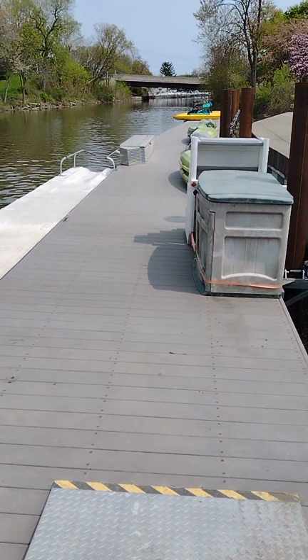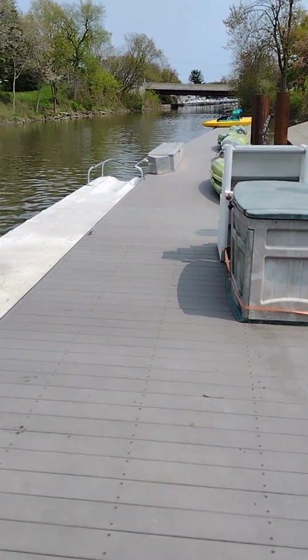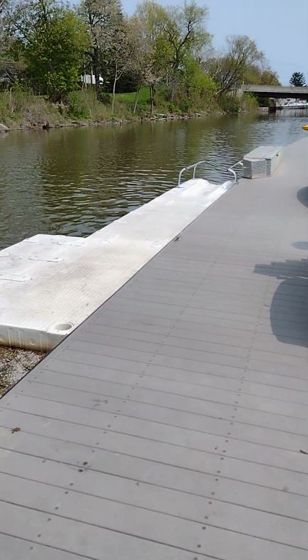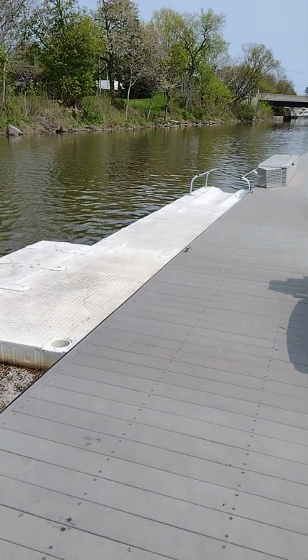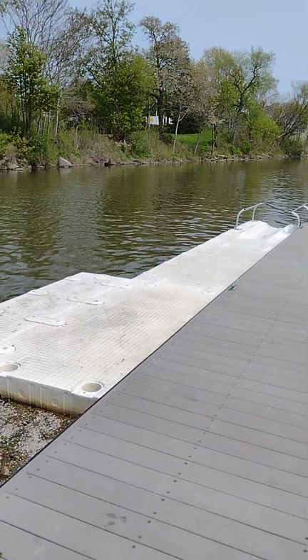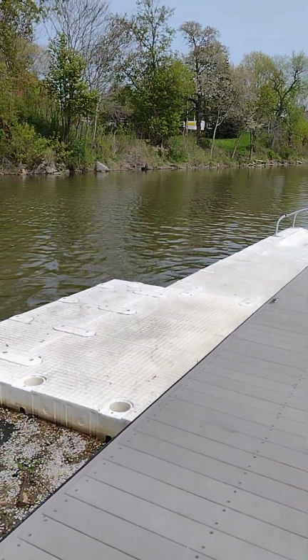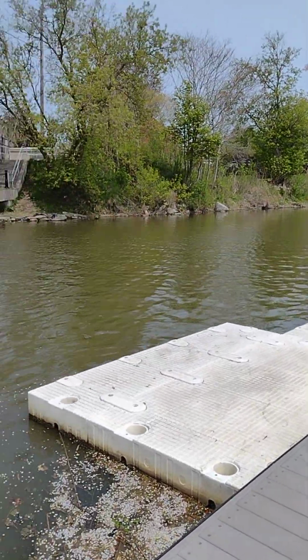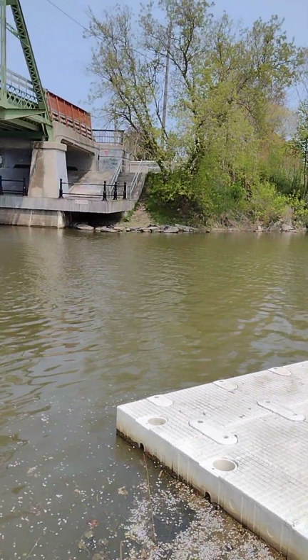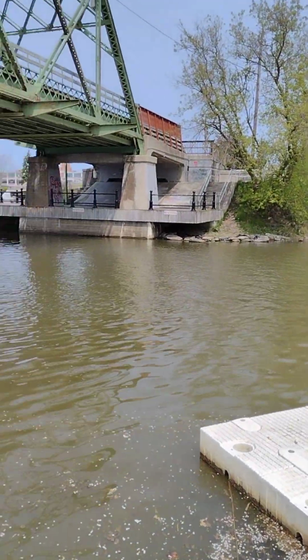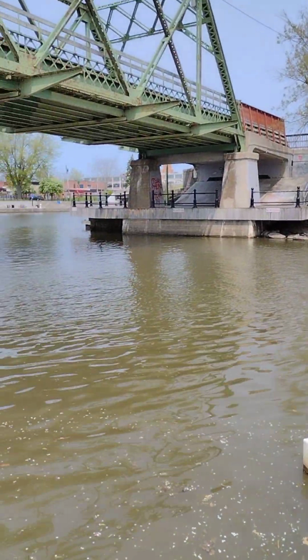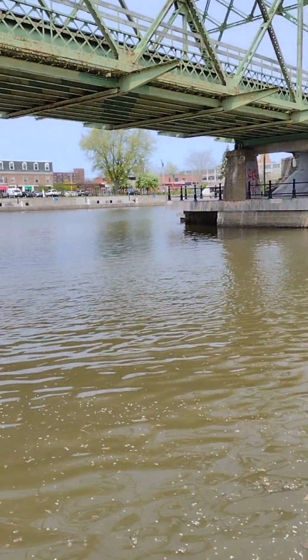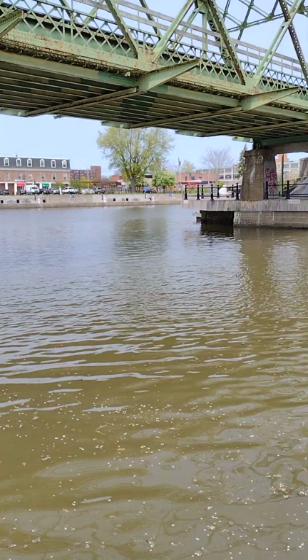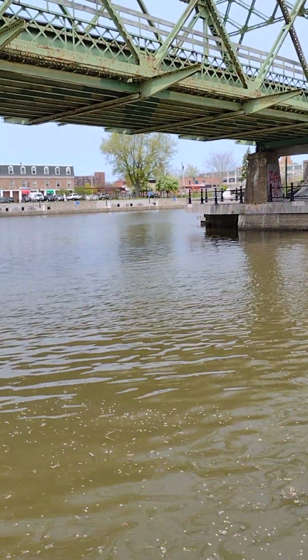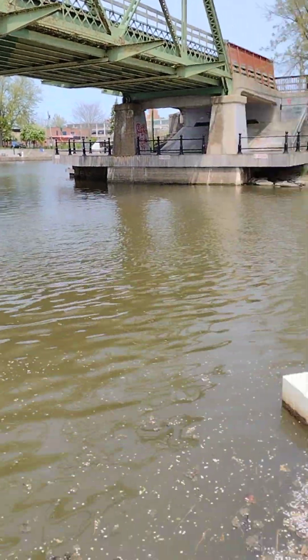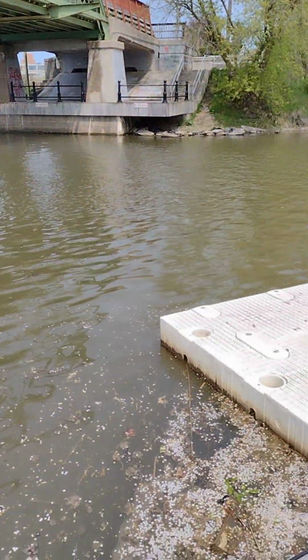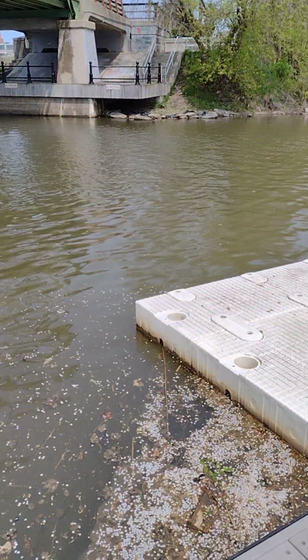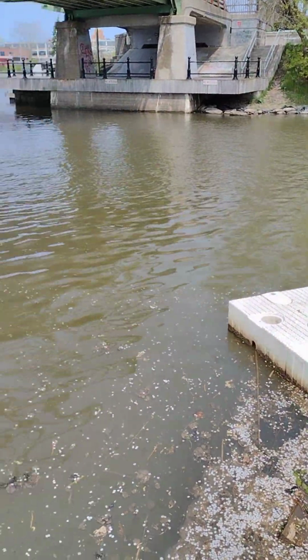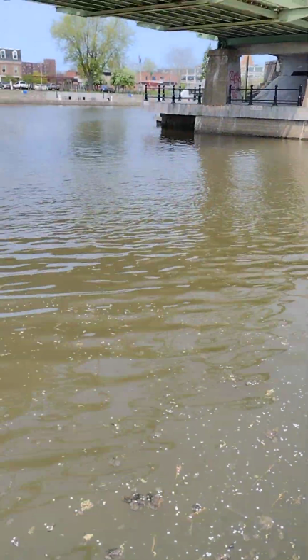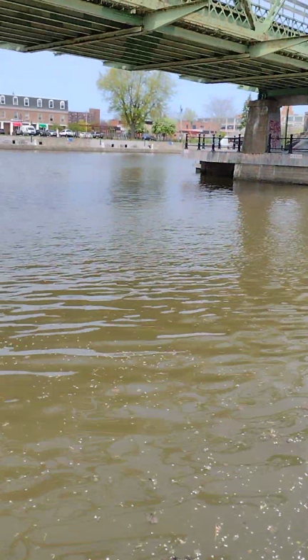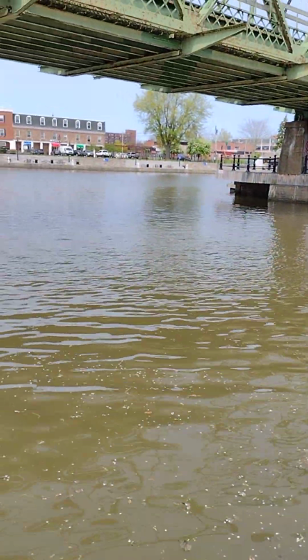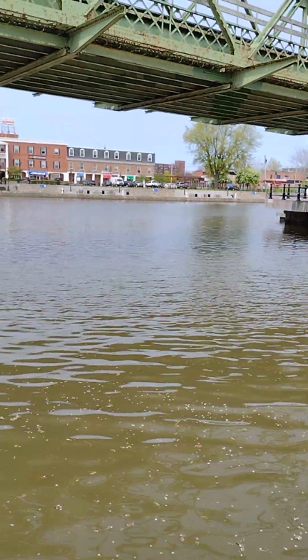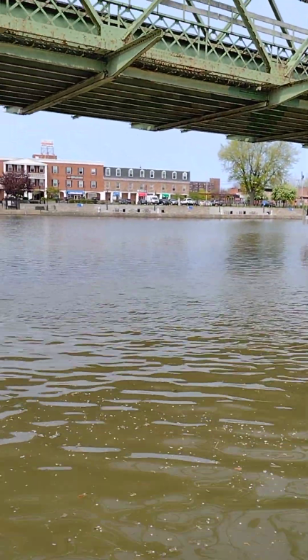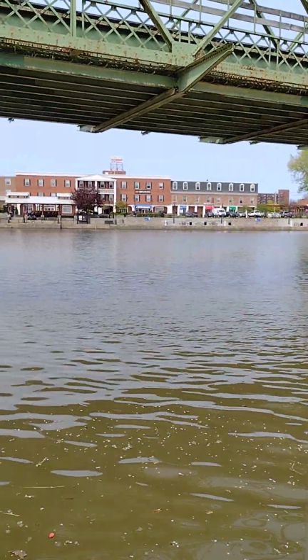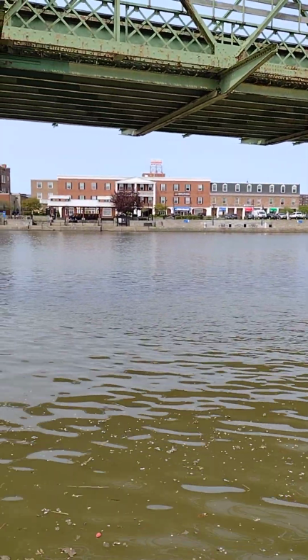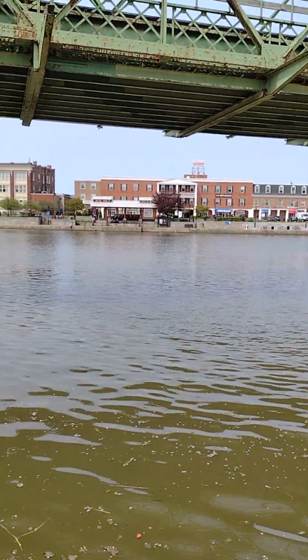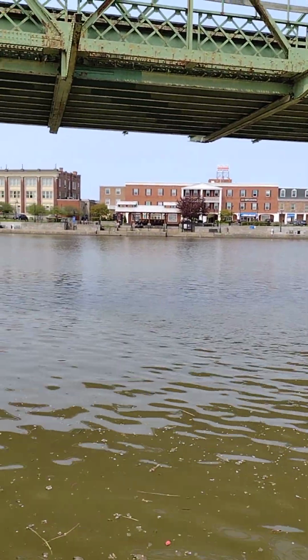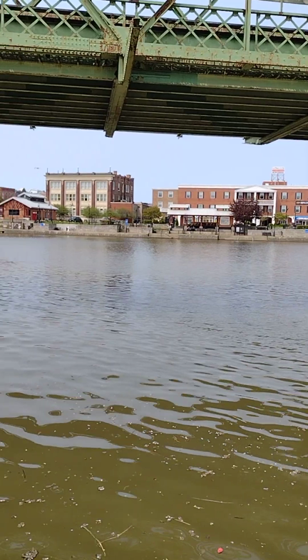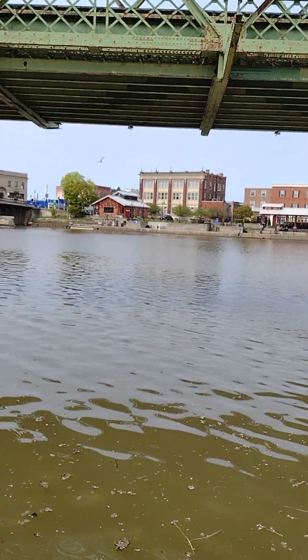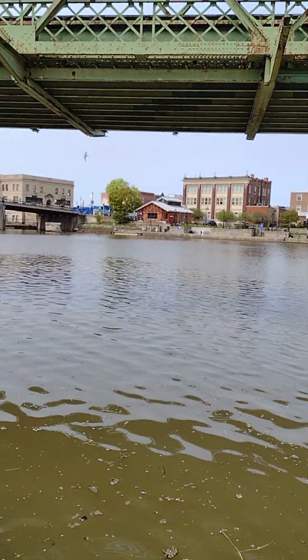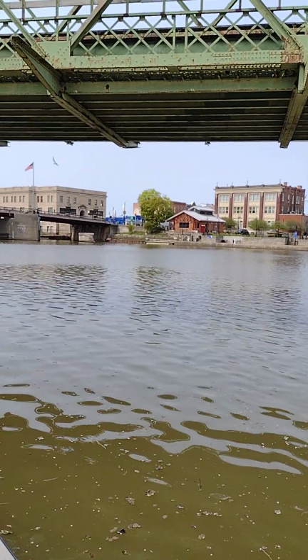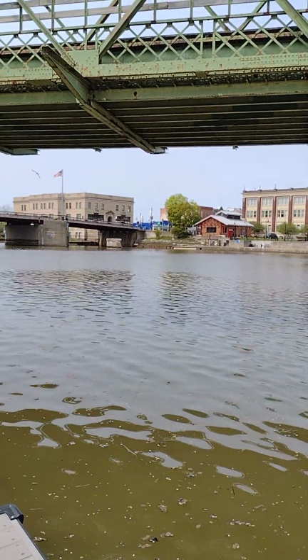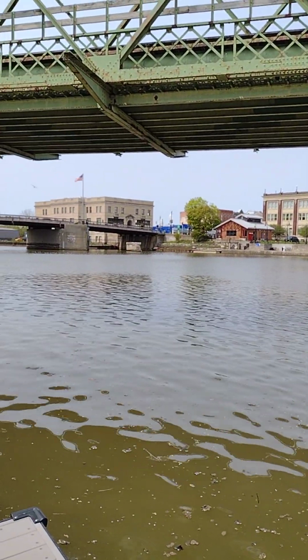A little boat docking area. Water — the water's looking kind of funky today. But look at that view, all day long.